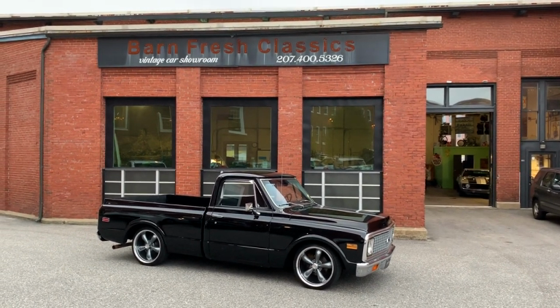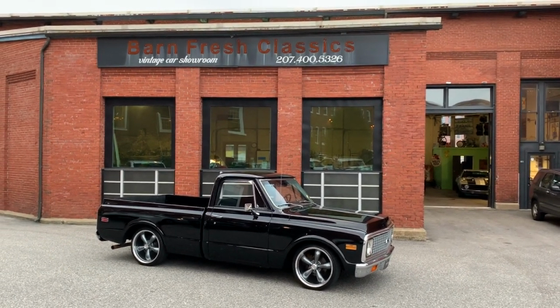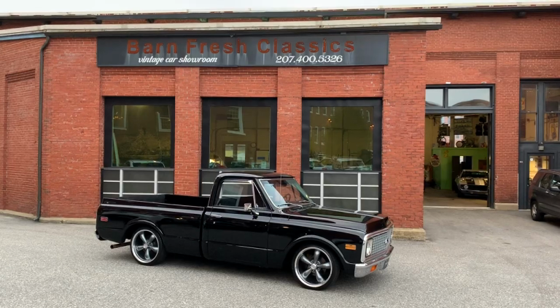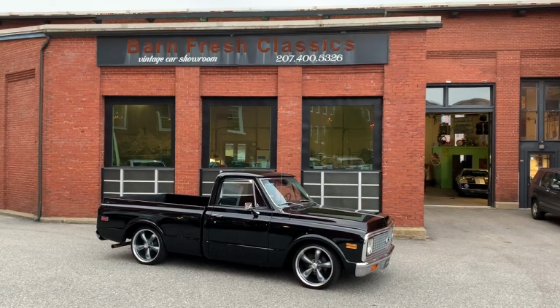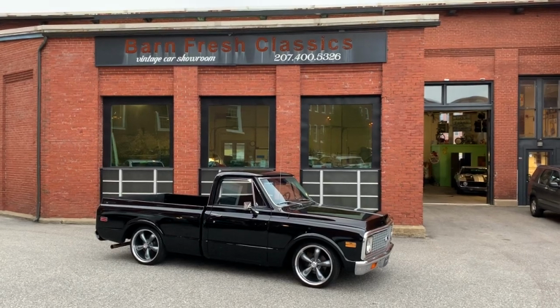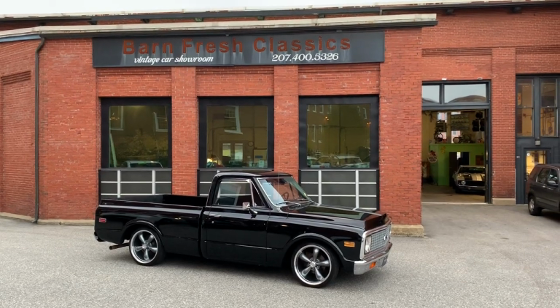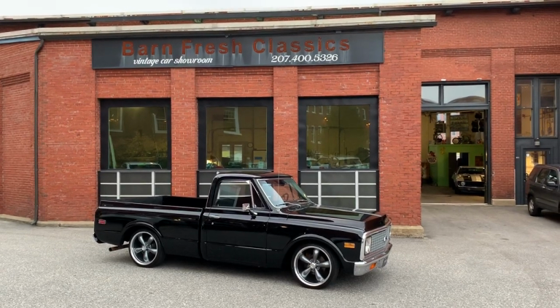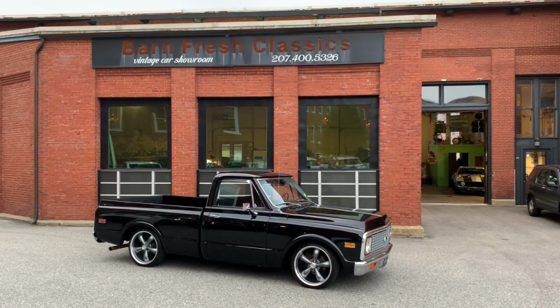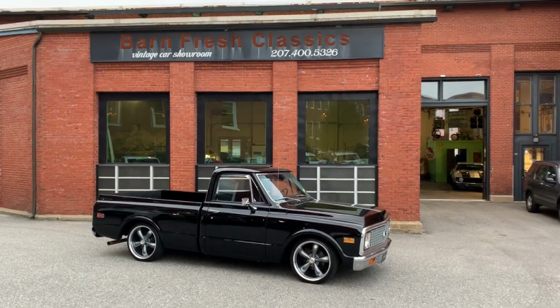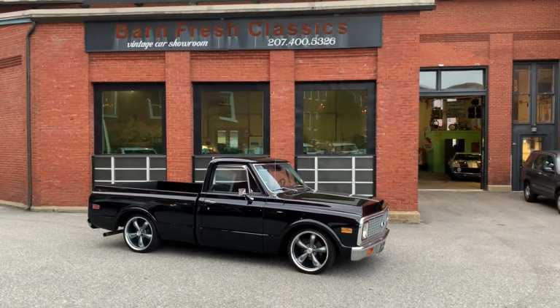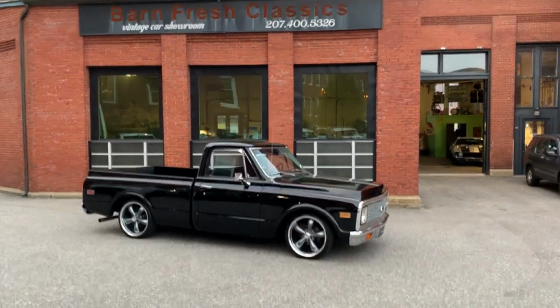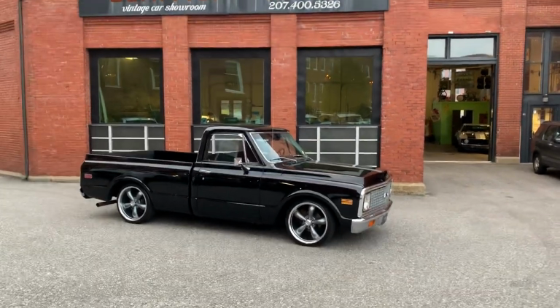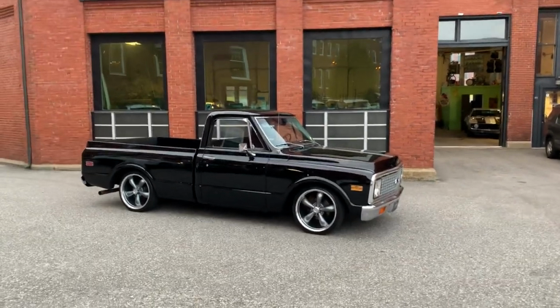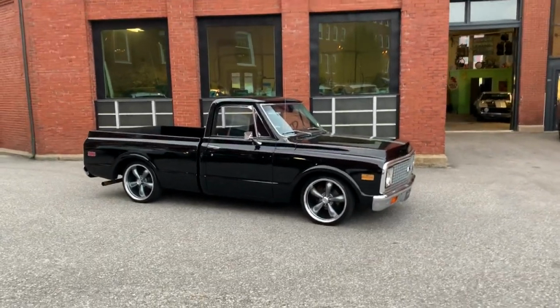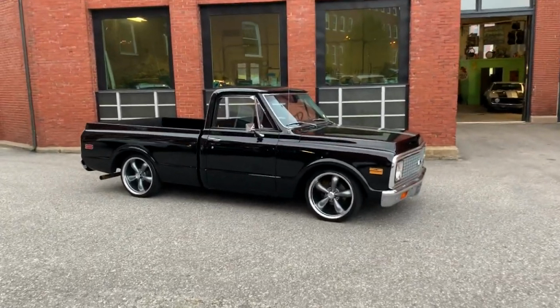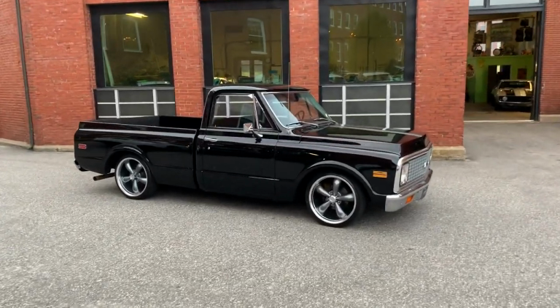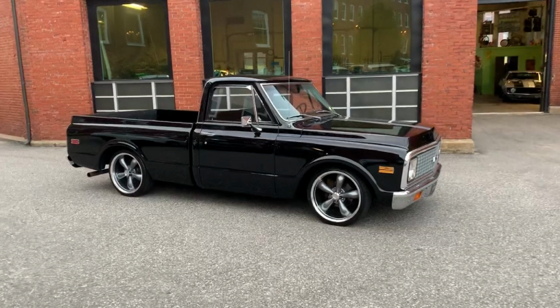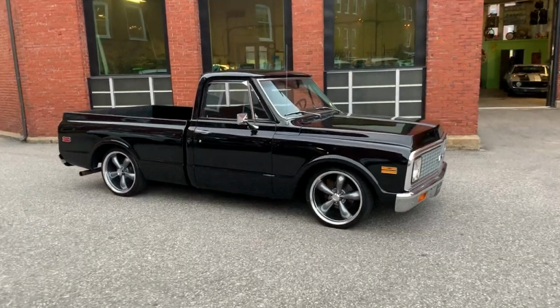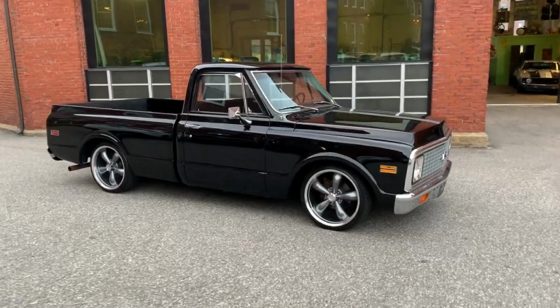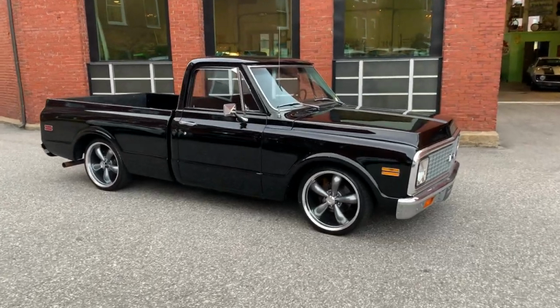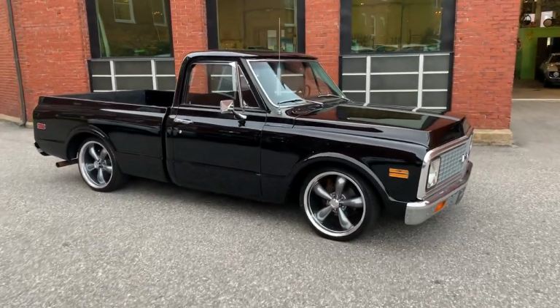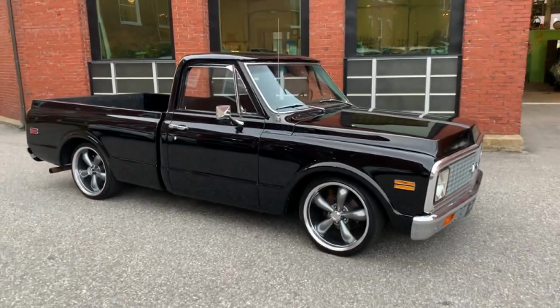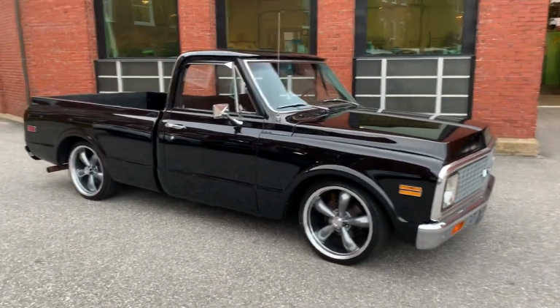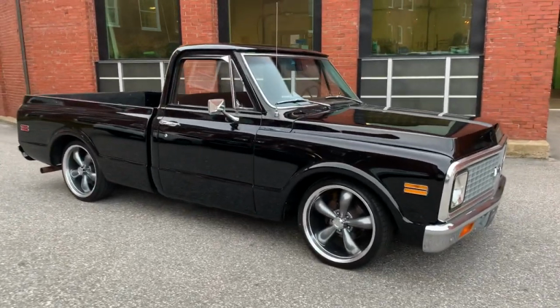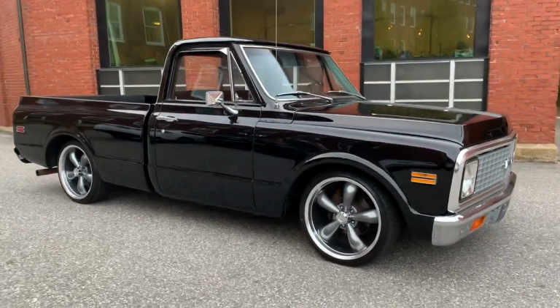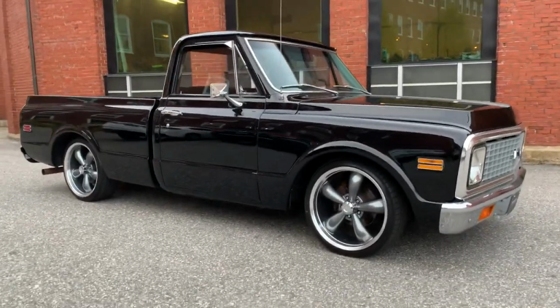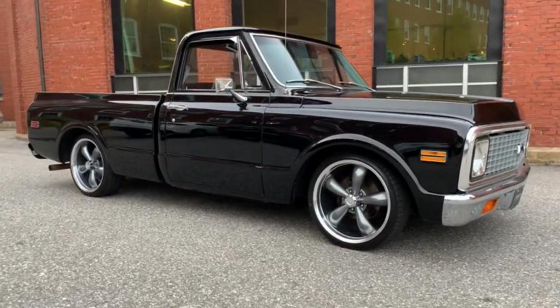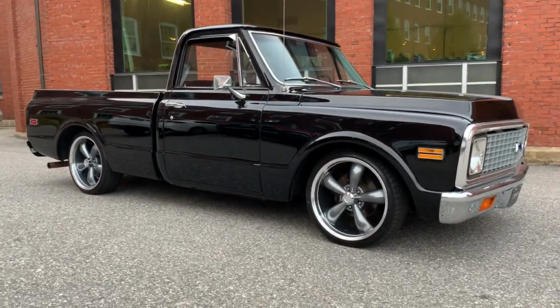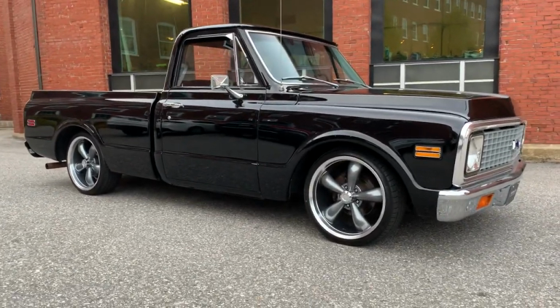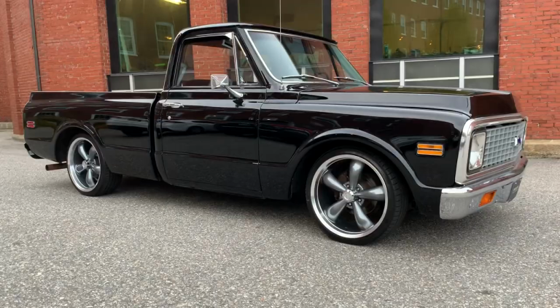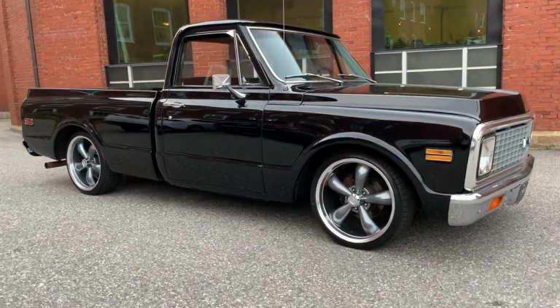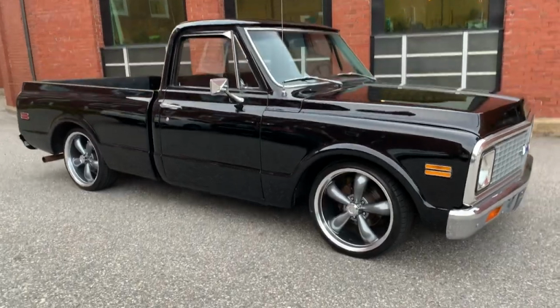Facebook is the easiest way to see our updated inventory as we always do list there first. Today I have a beautiful 72 C10 short box. It's got a 454 automatic.